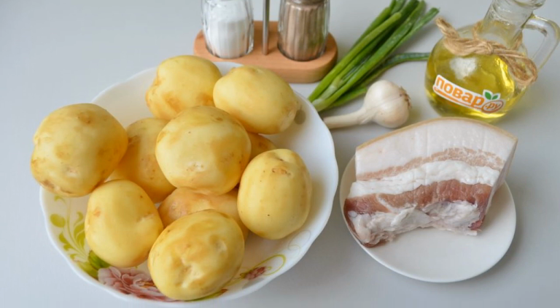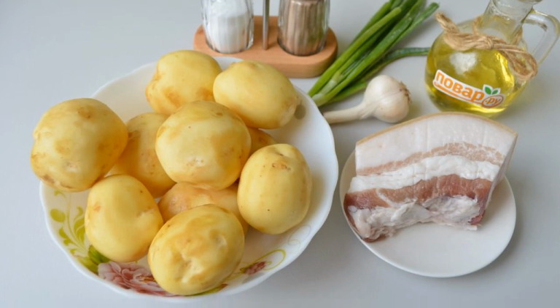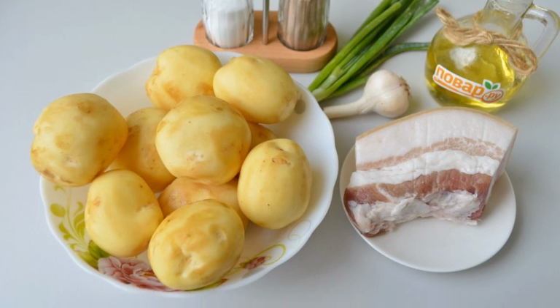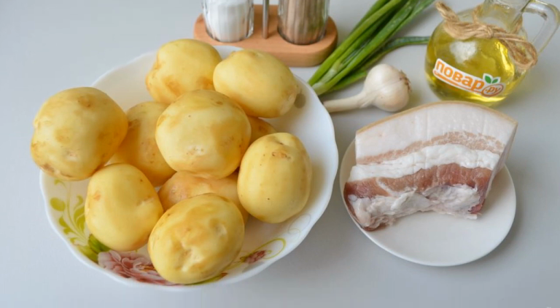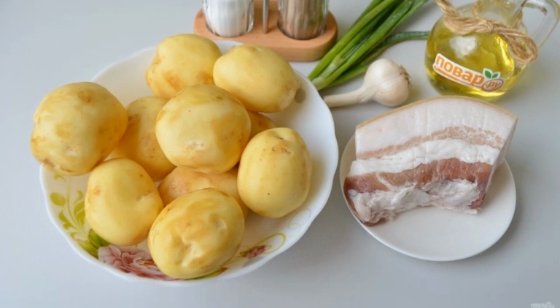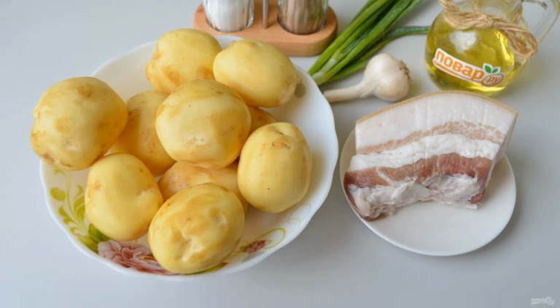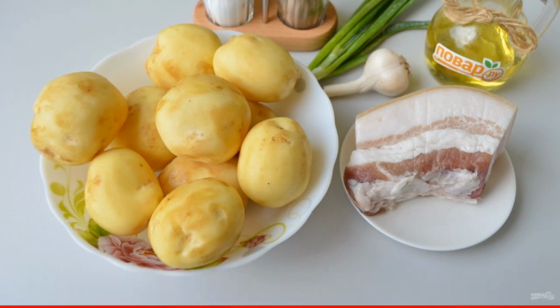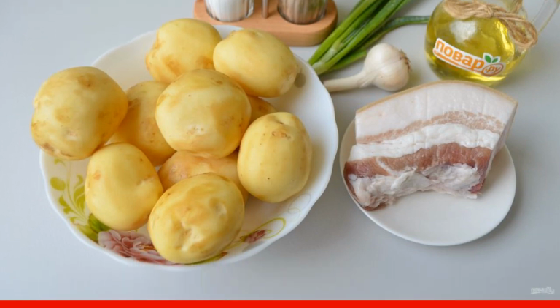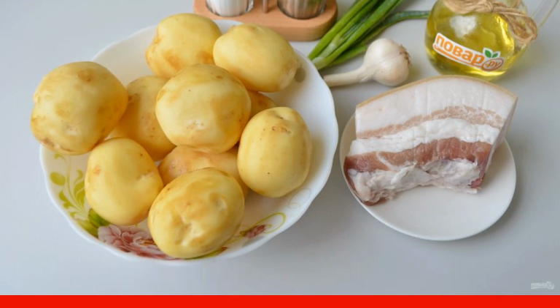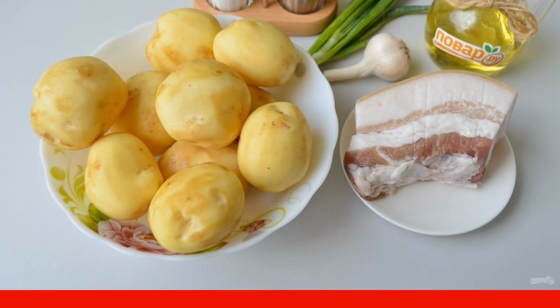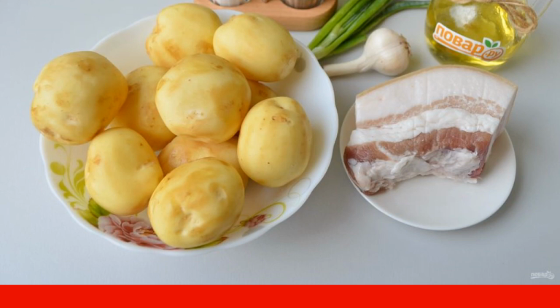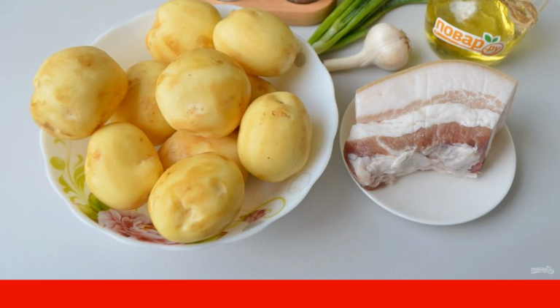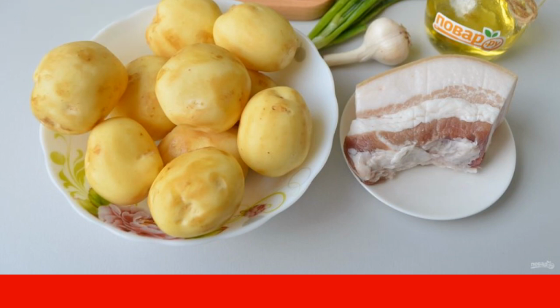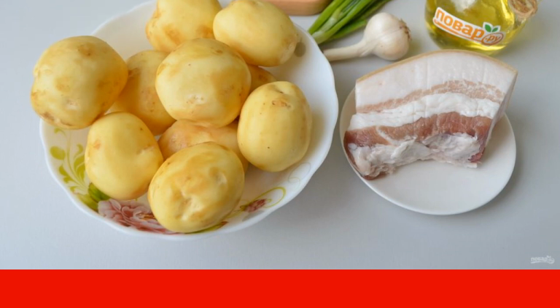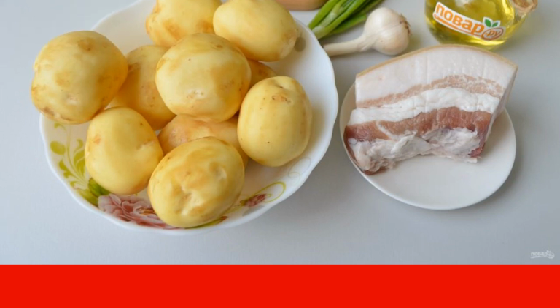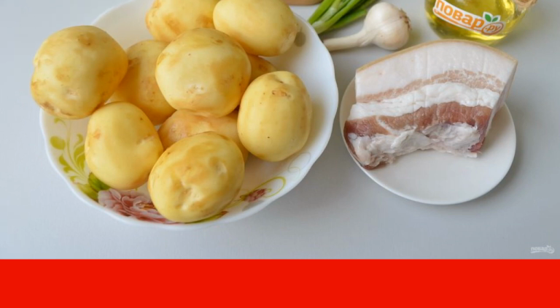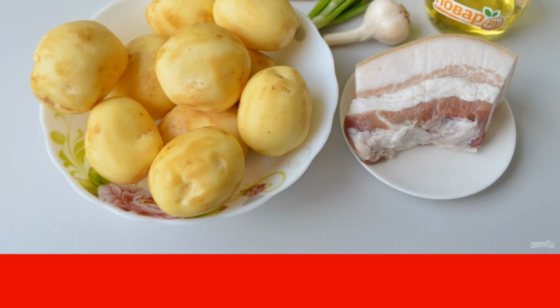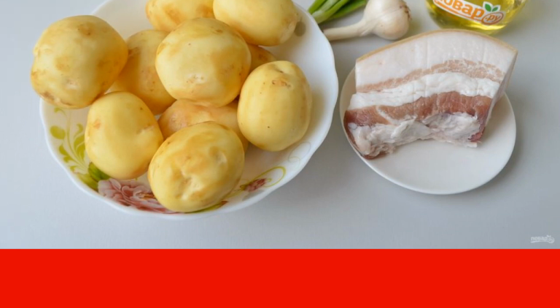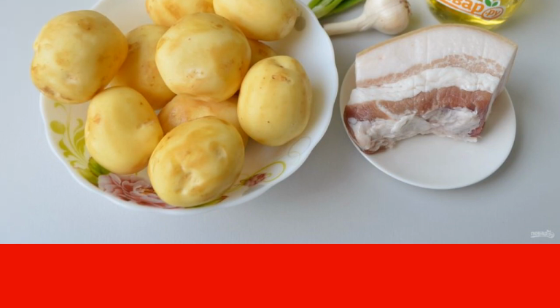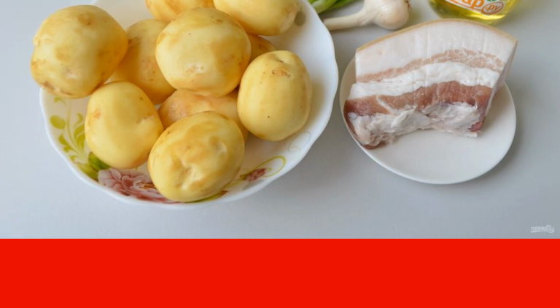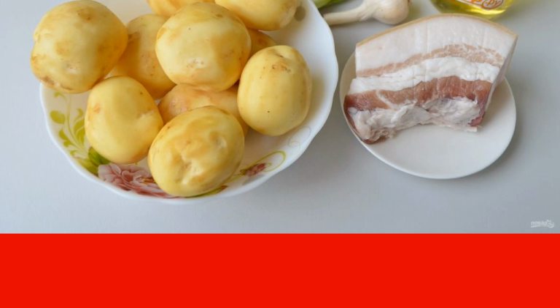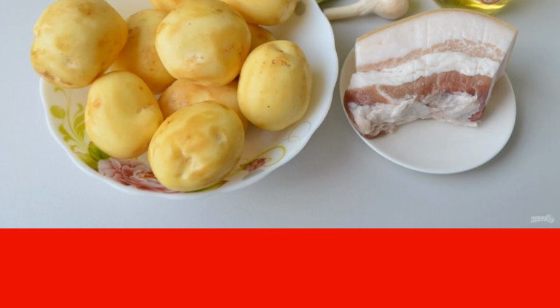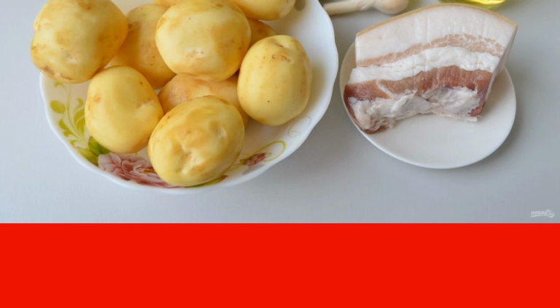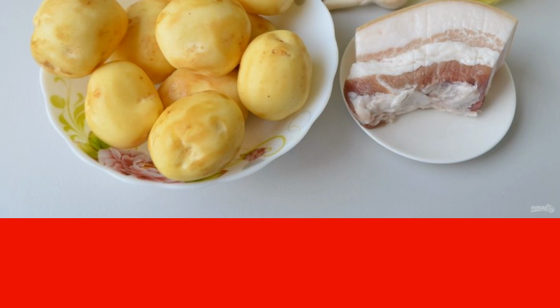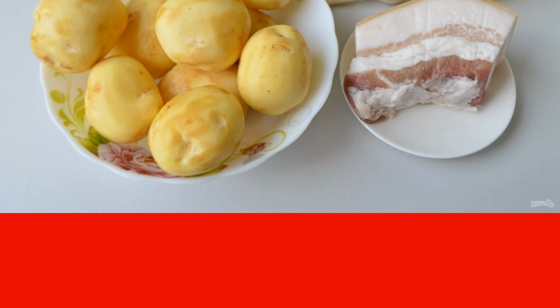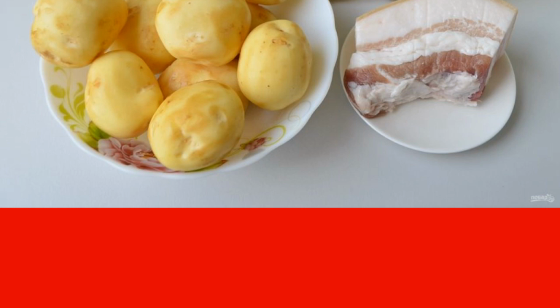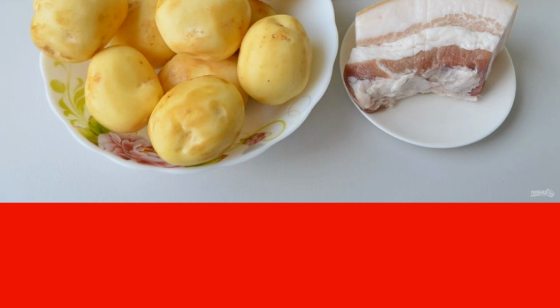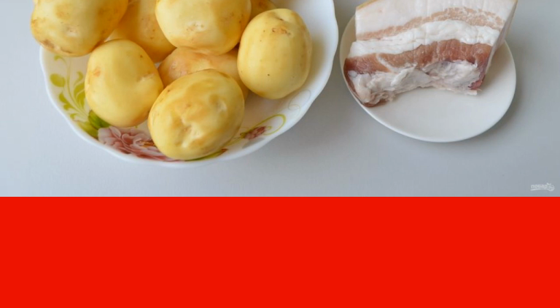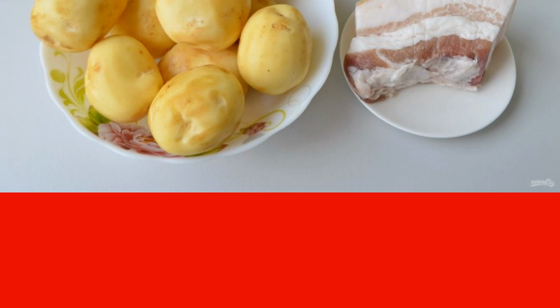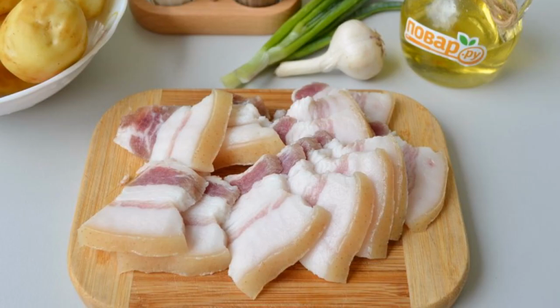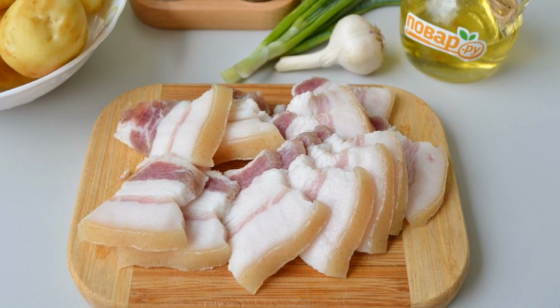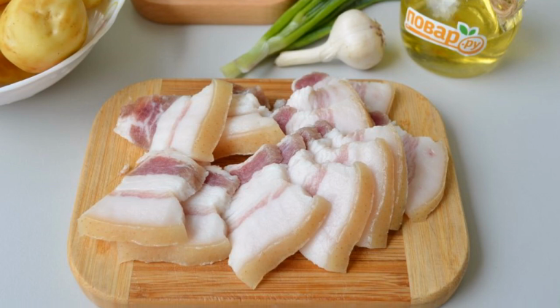Wash the potatoes and peel them. I have young potatoes — you can just rub them with a brush and the peel will come off. Wash the lard; both fresh and salted lard will do, but well washed from salt.